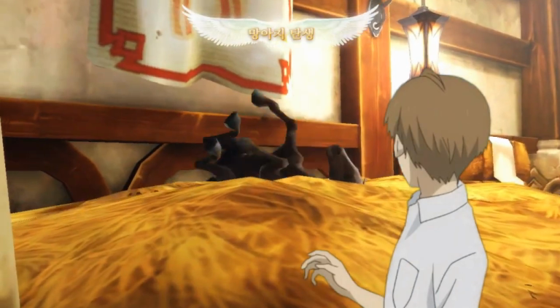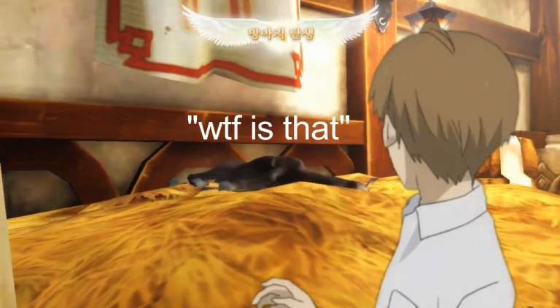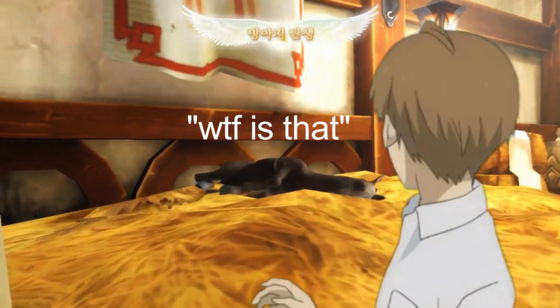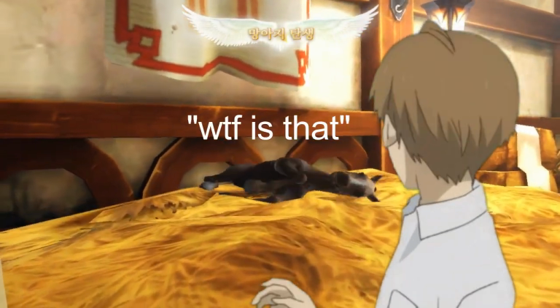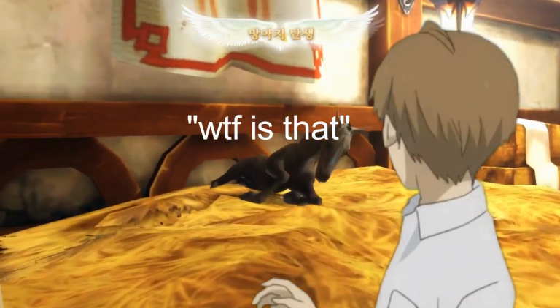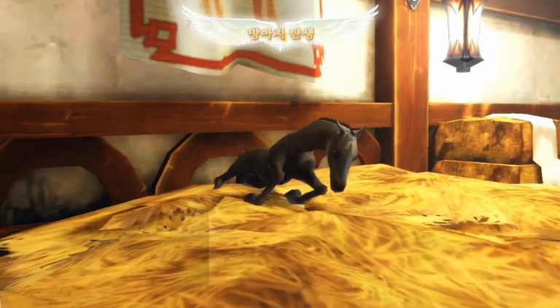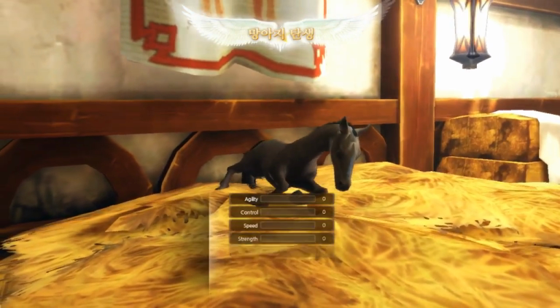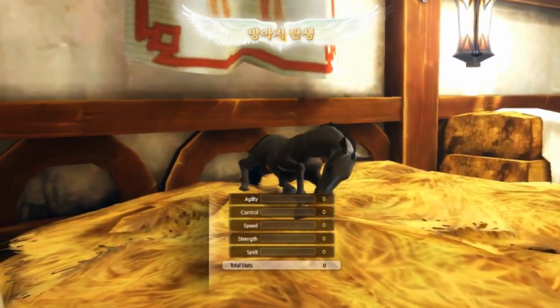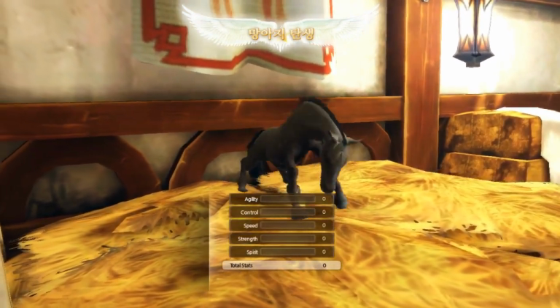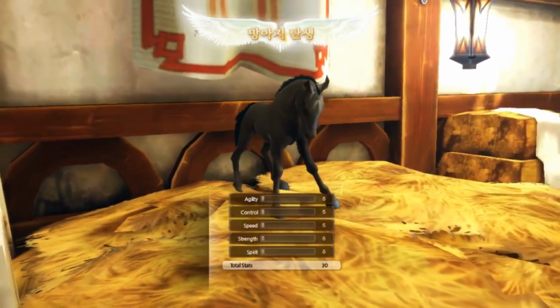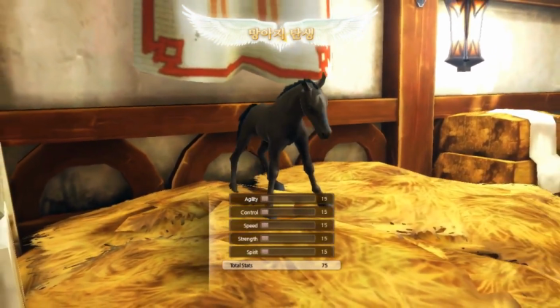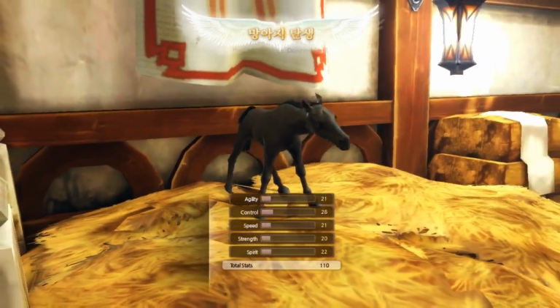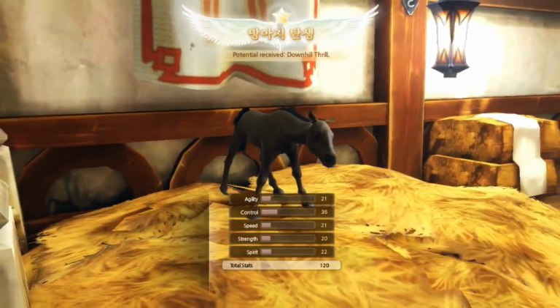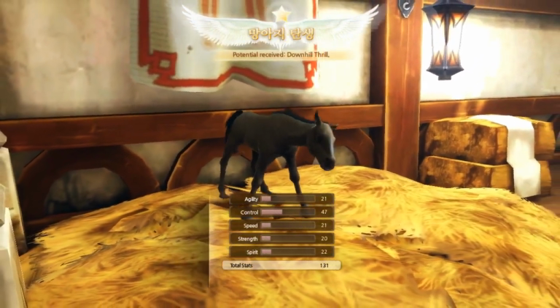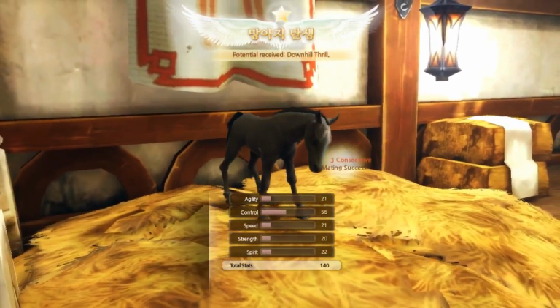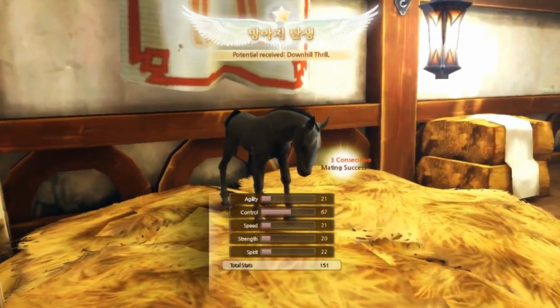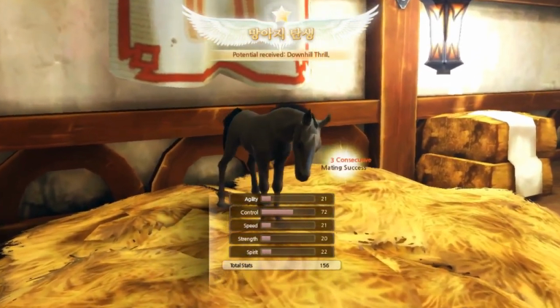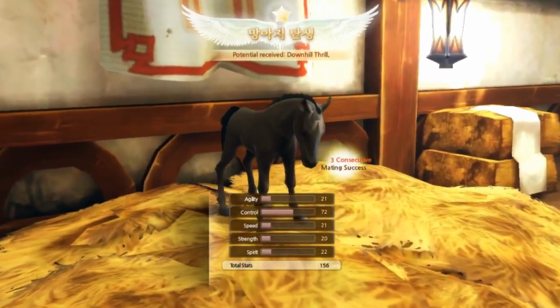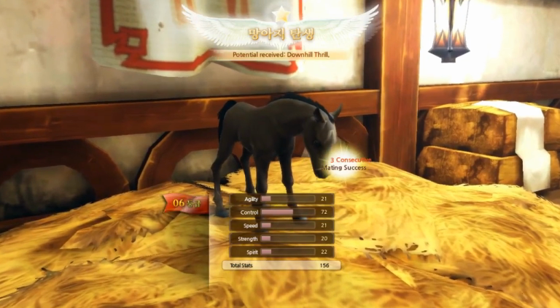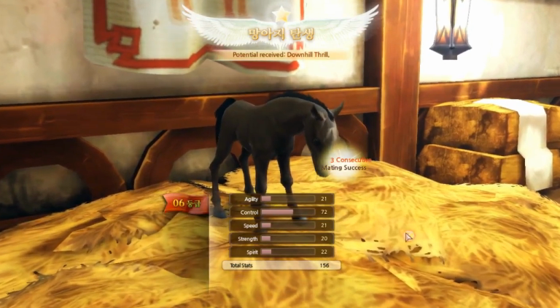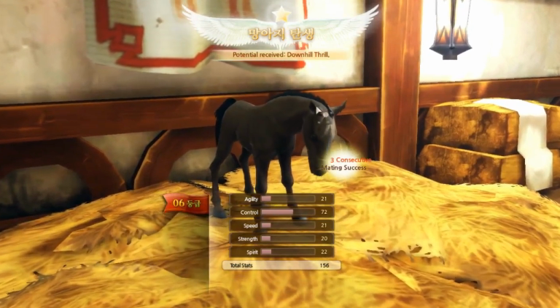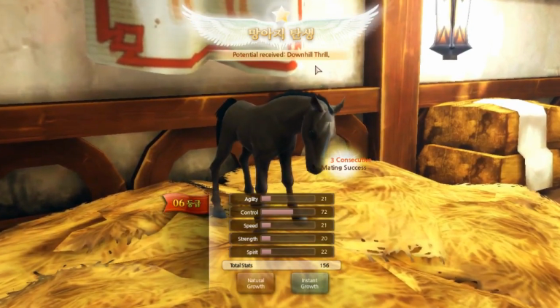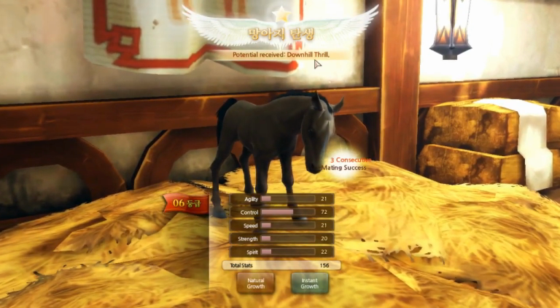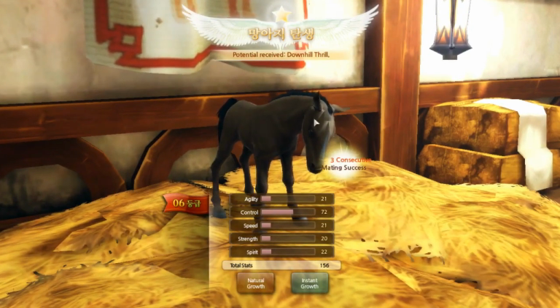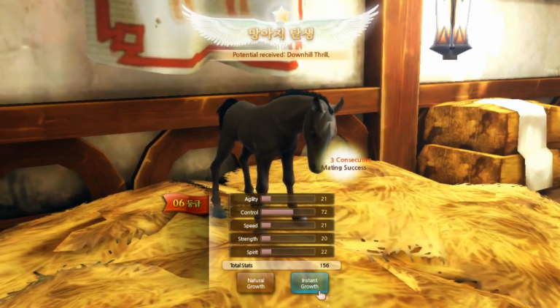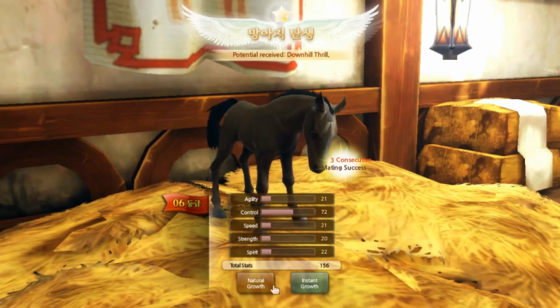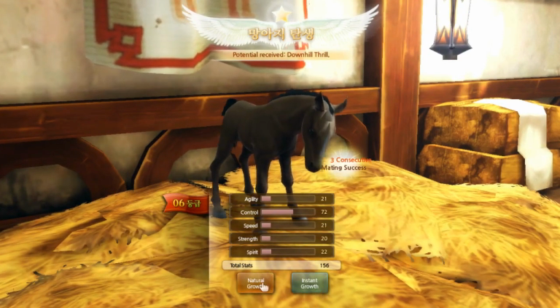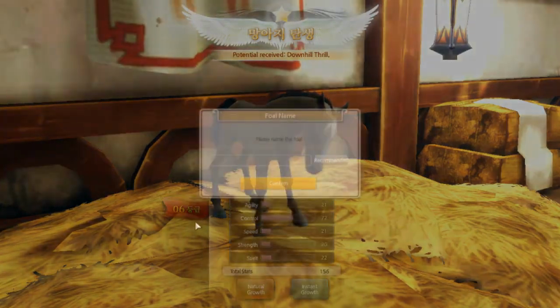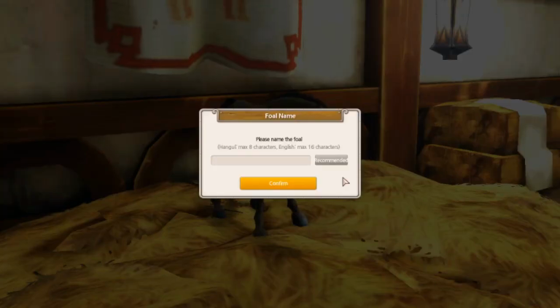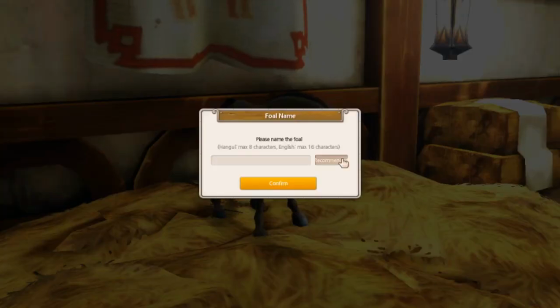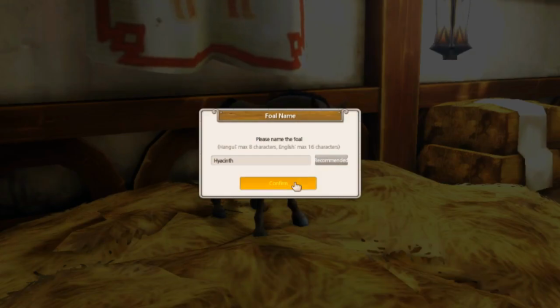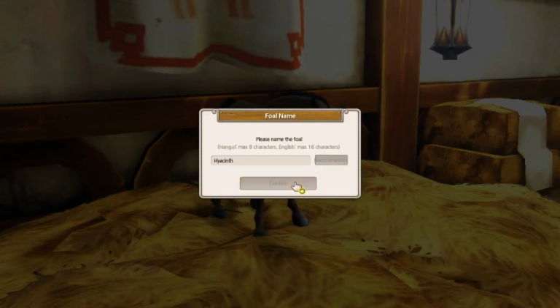Oh what do we get? Is that a poop horse? Yeah. Oh we got Downhill Thrill though - my horse didn't have that. But everything else is terrible.